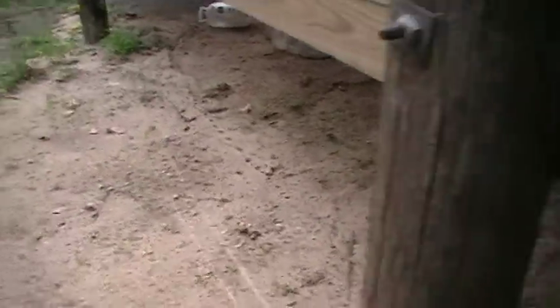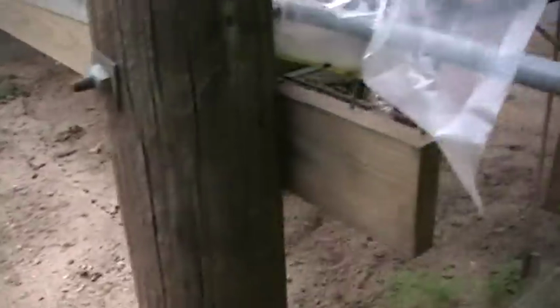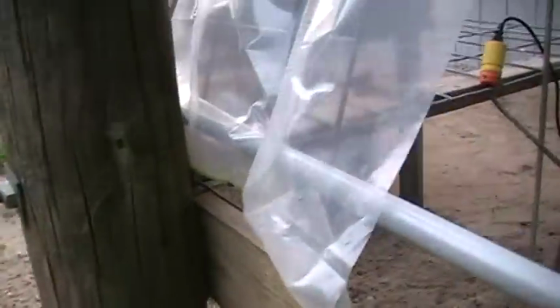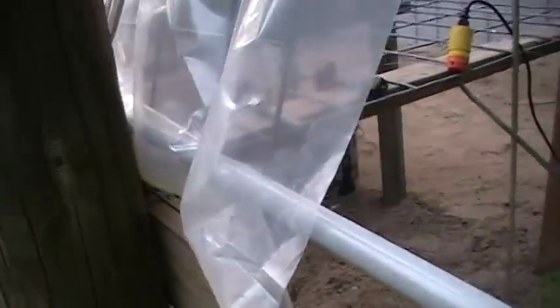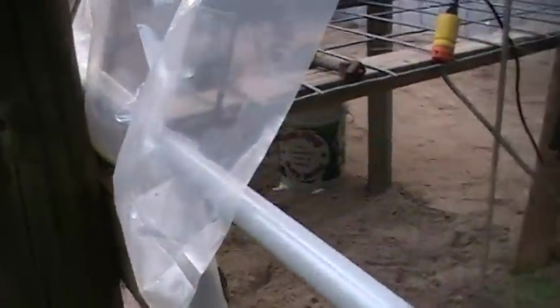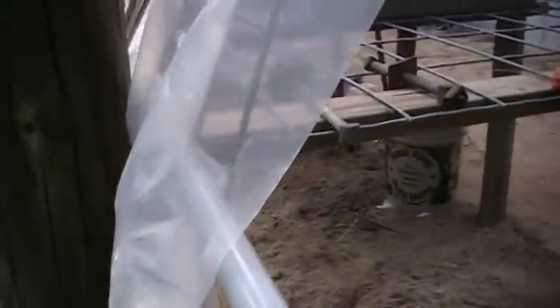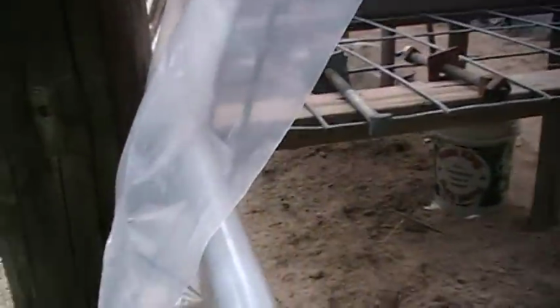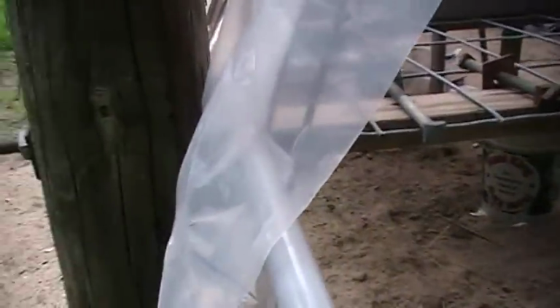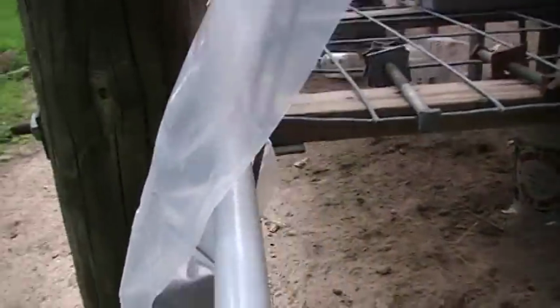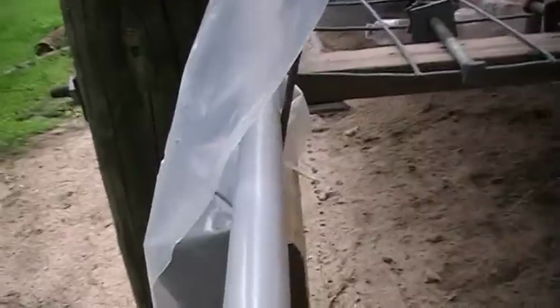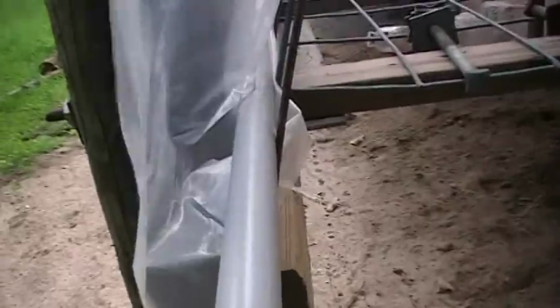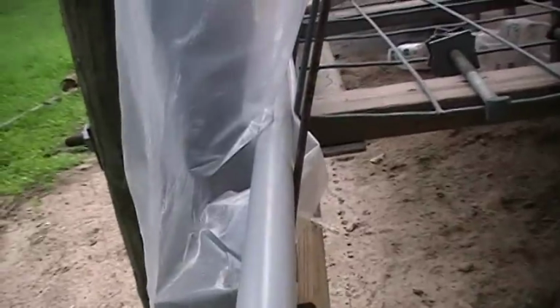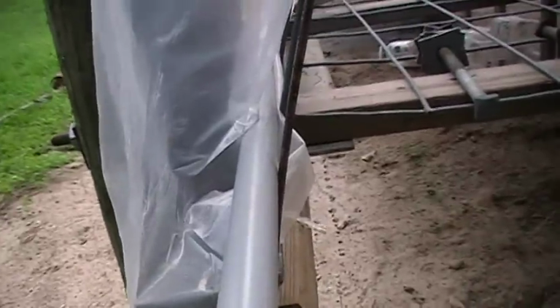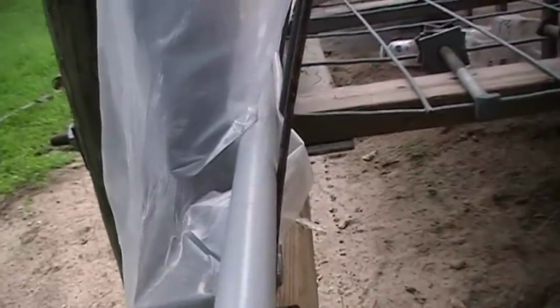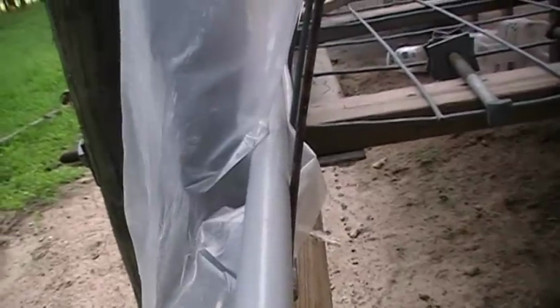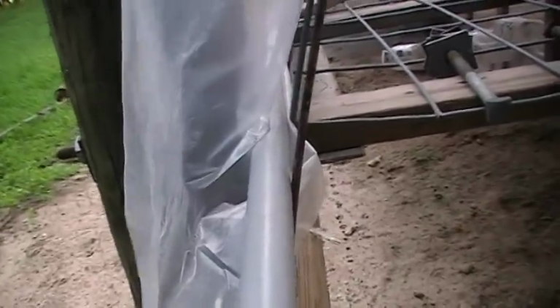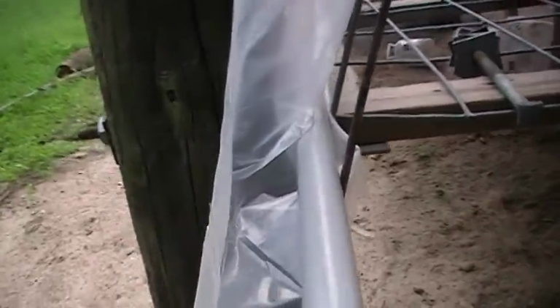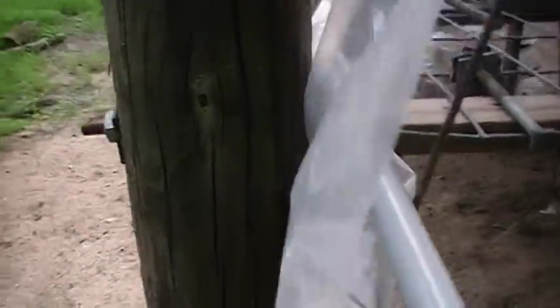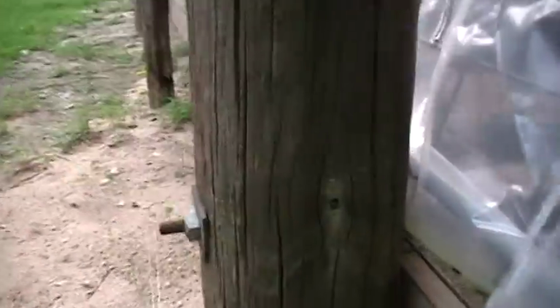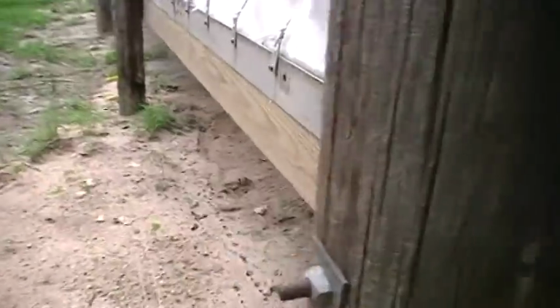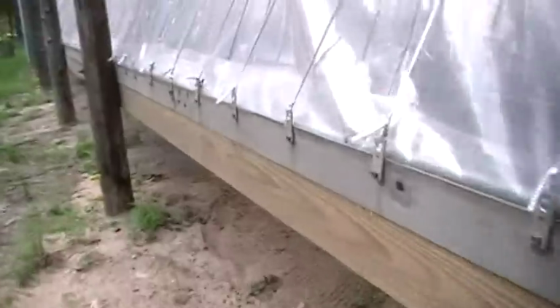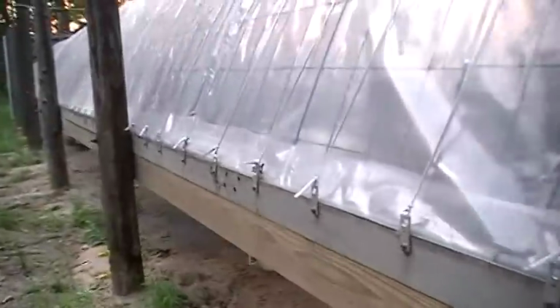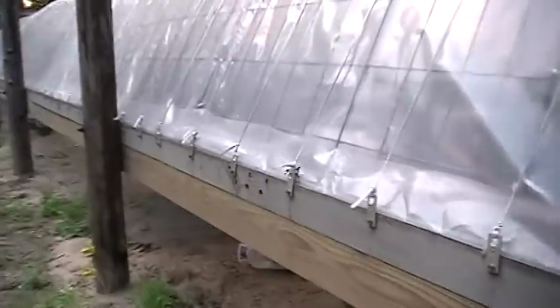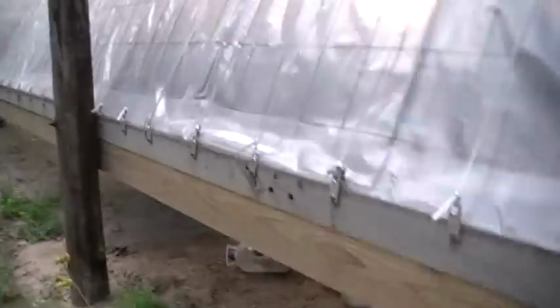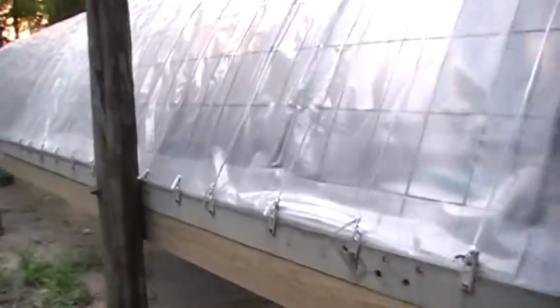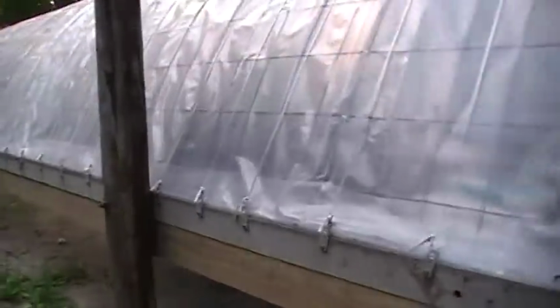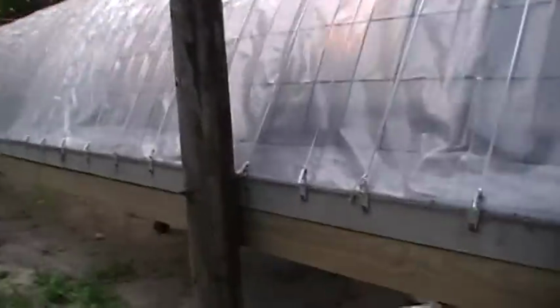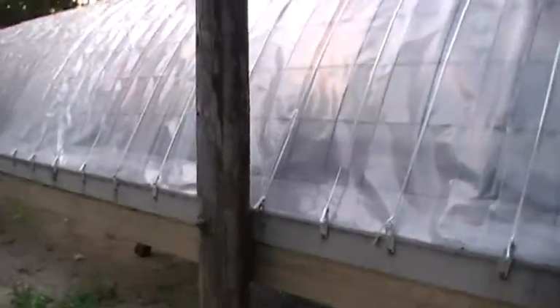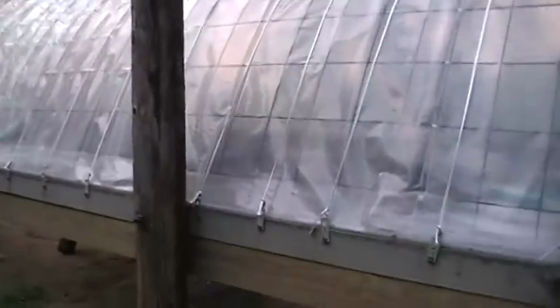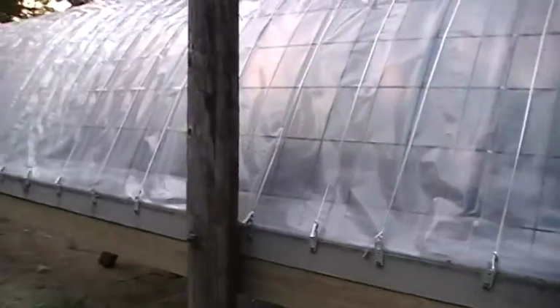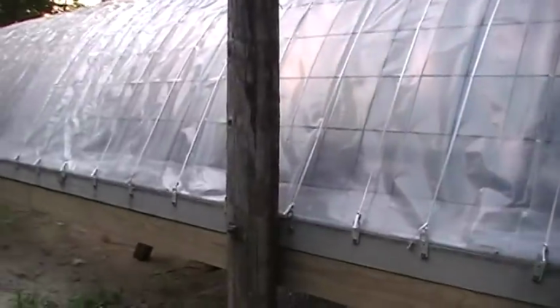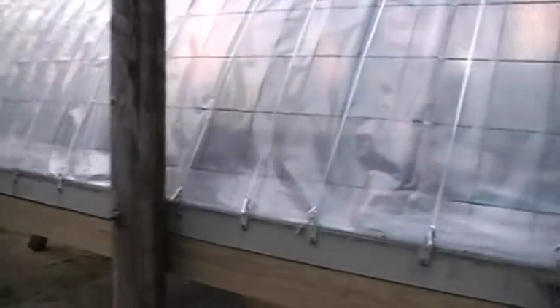Down at the bottom here, I just took a piece of plastic pipe and stuck it in there. I just folded the plastic back and pulled it around right there, and it keeps the wind from blowing it out — gets caught by the wind. You can see at the bottom where it's kind of doubled up.